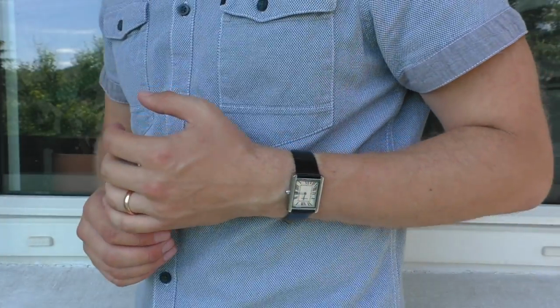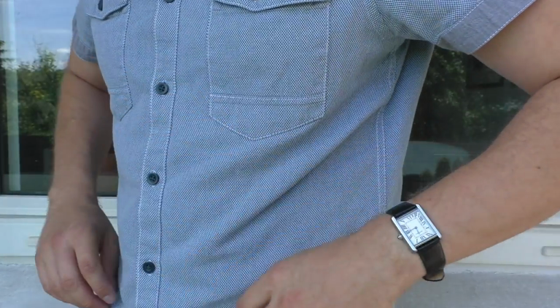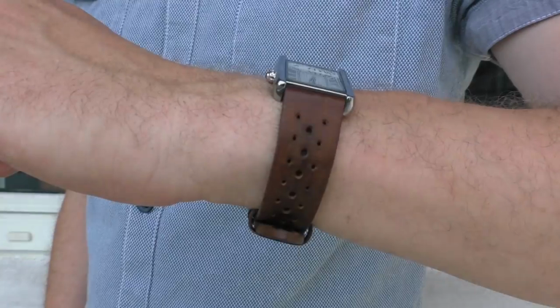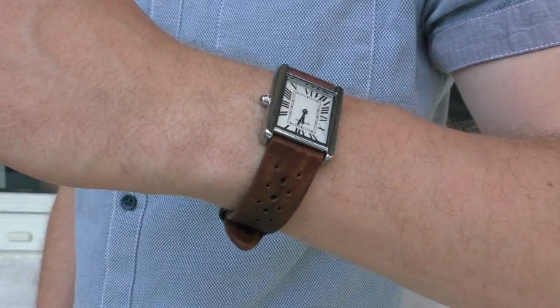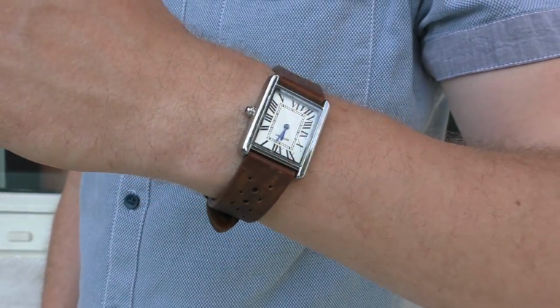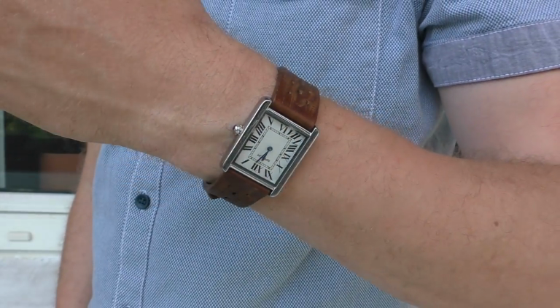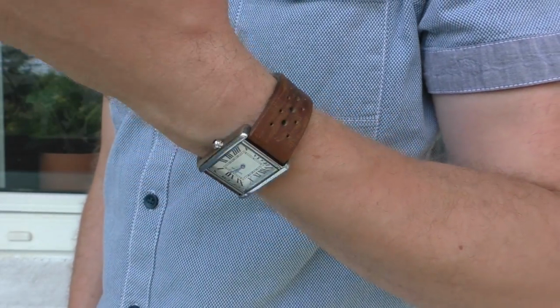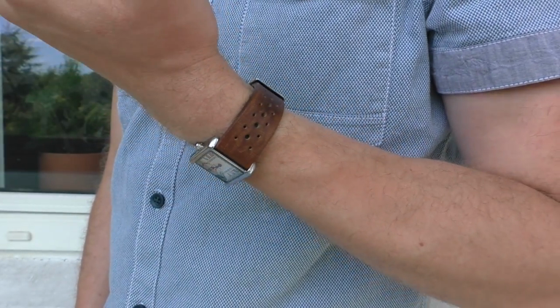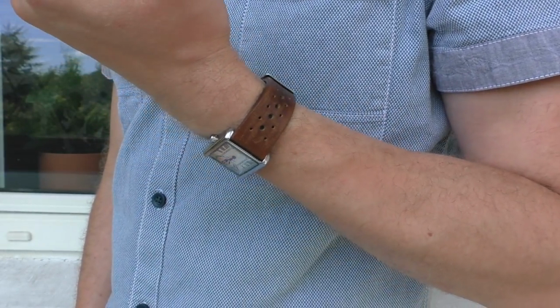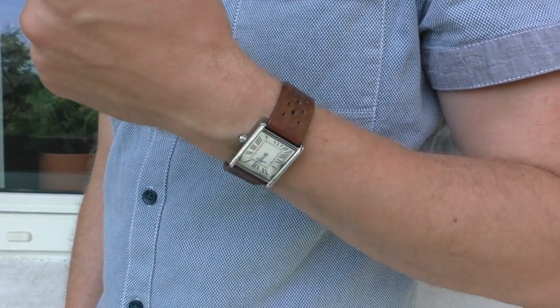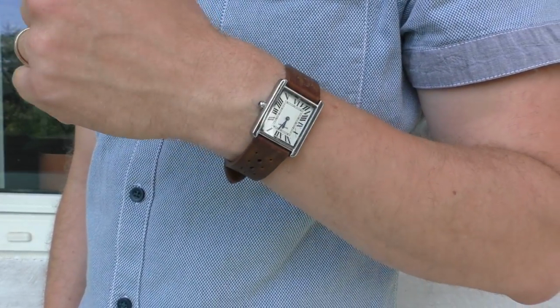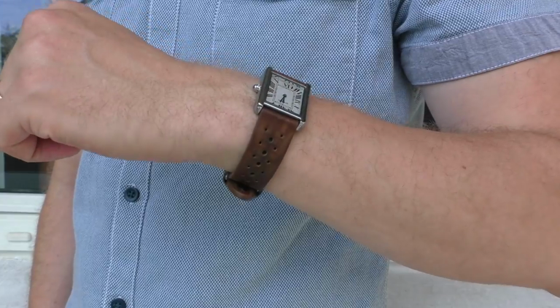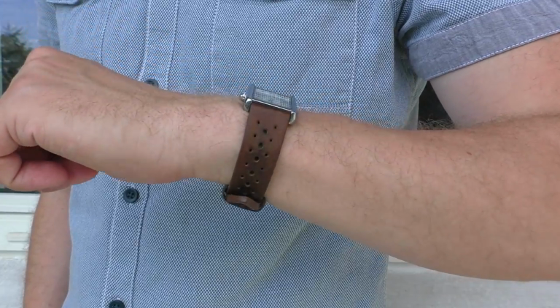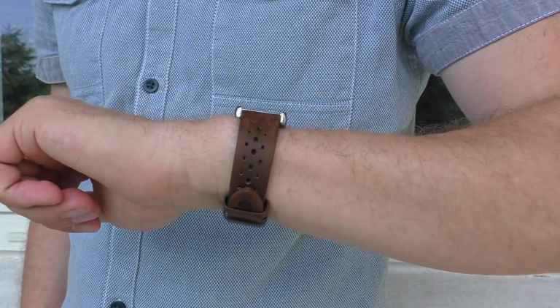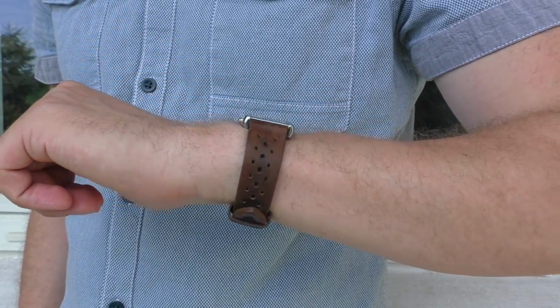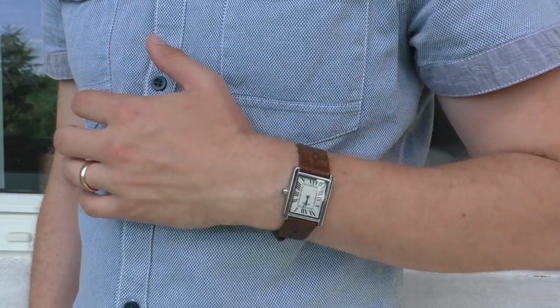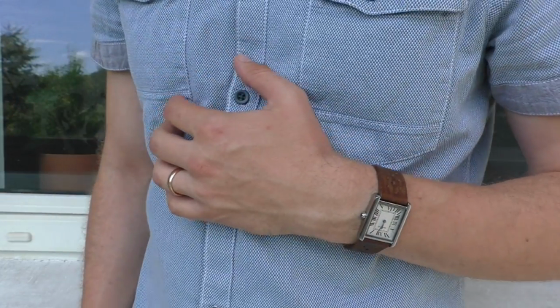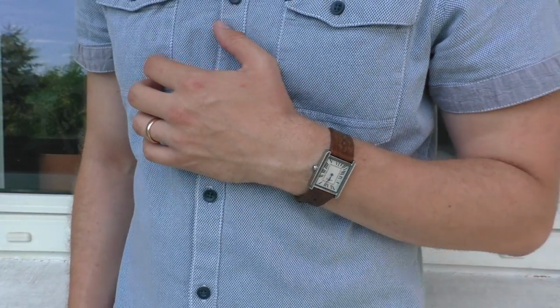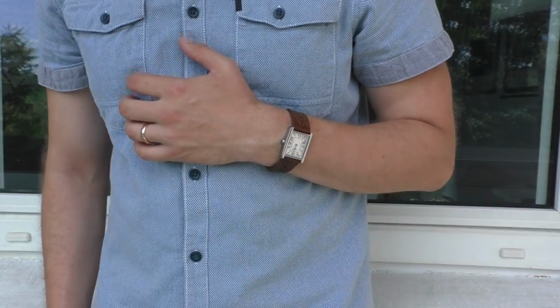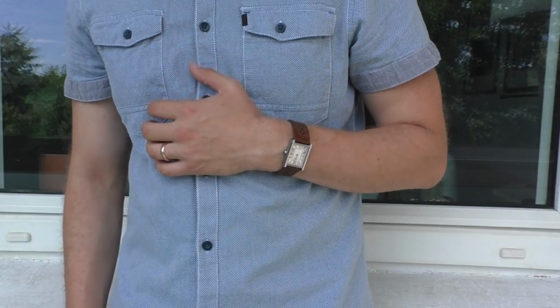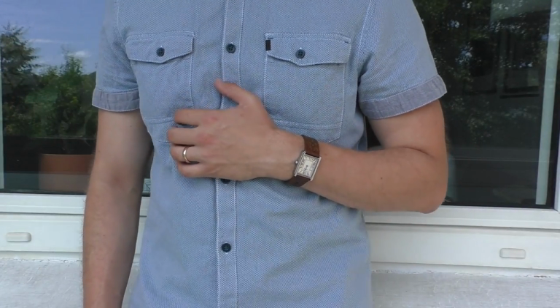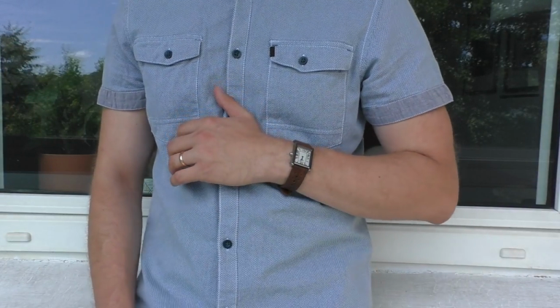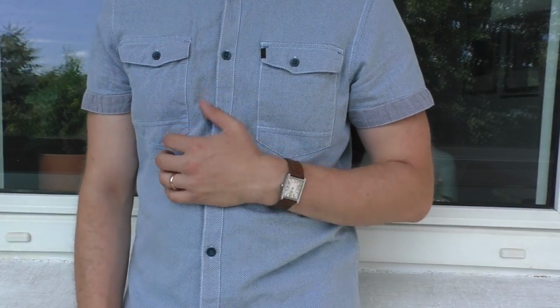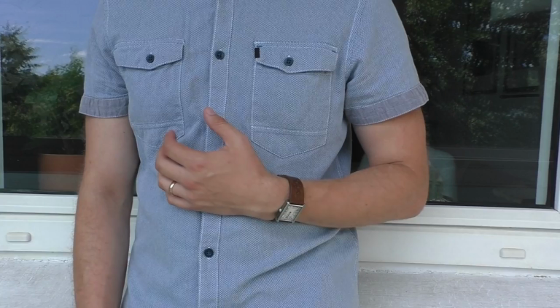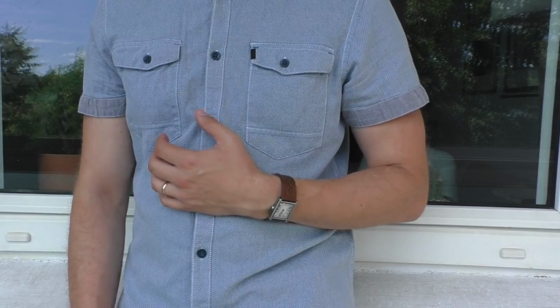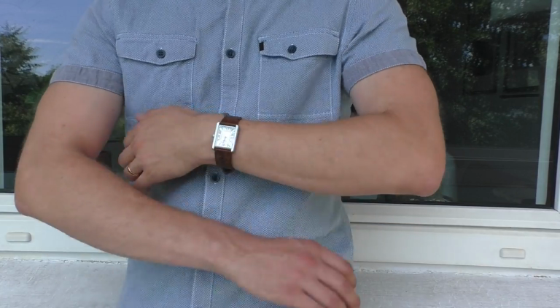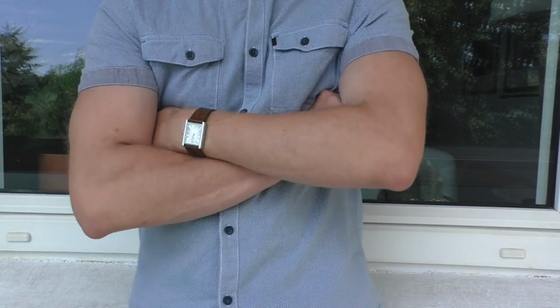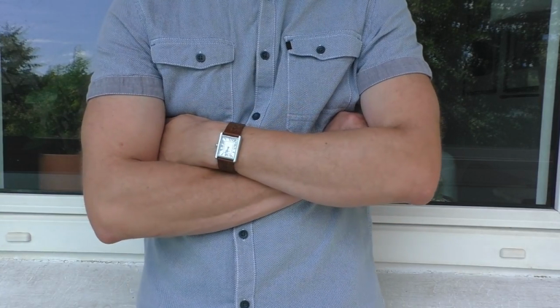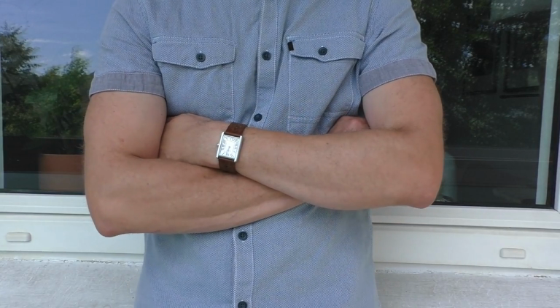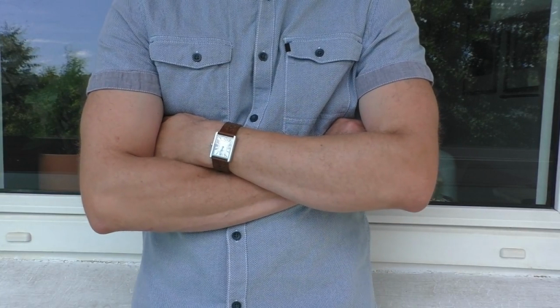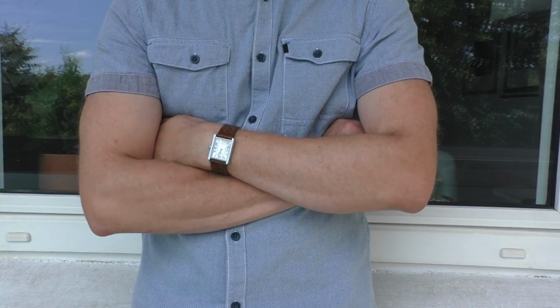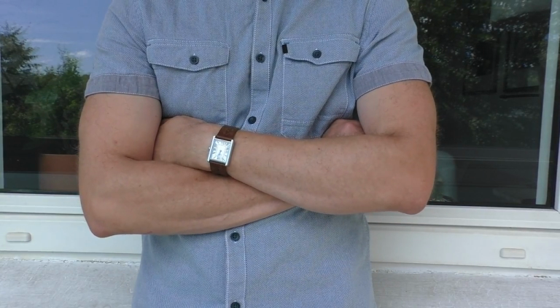This is a leather strap with holes, as you can see — very good in summer hot days. I will put the link in the description. Really good strap; I've worn it a lot with many watches.